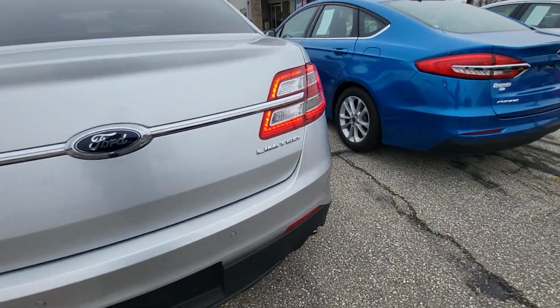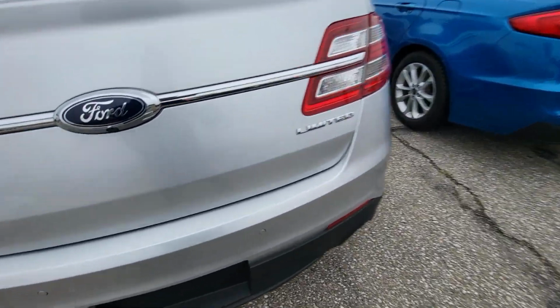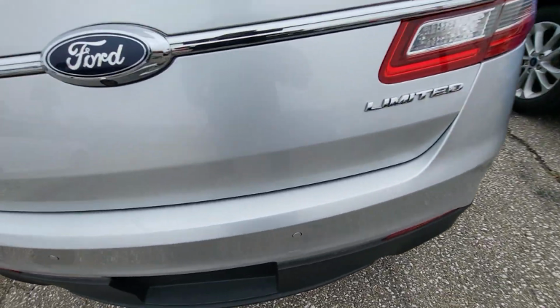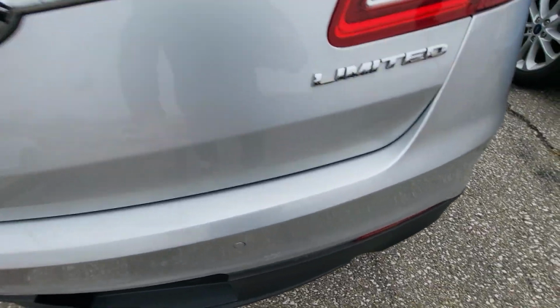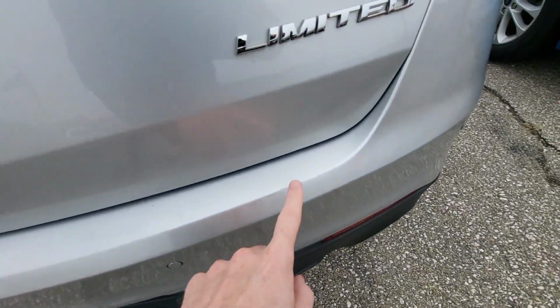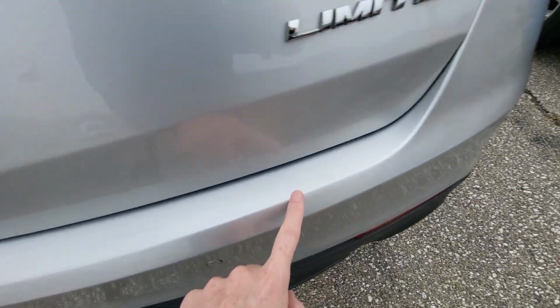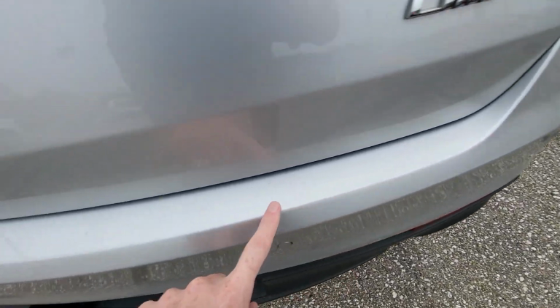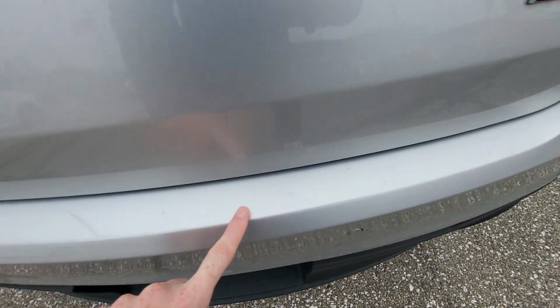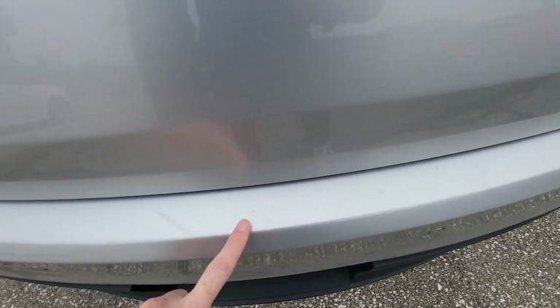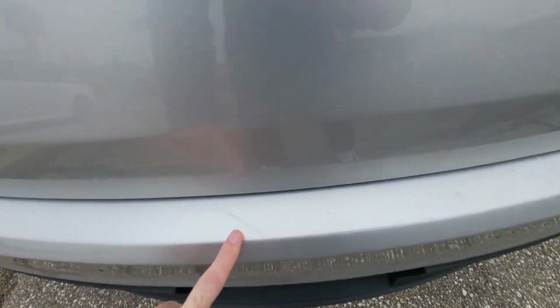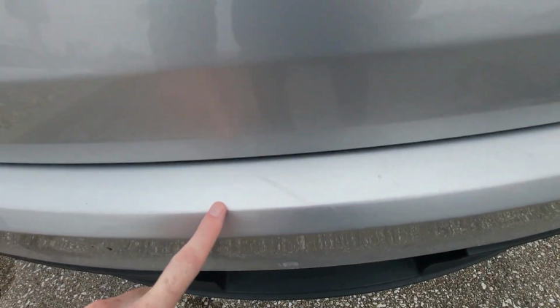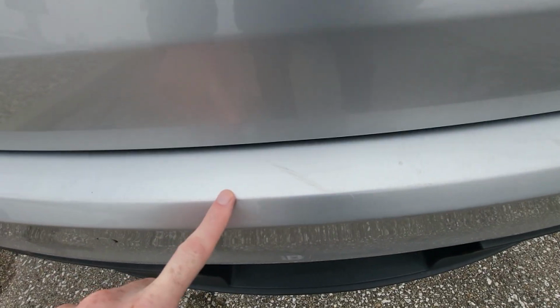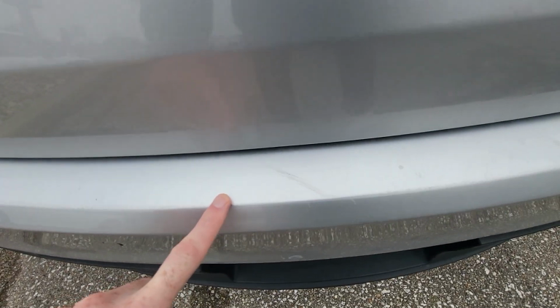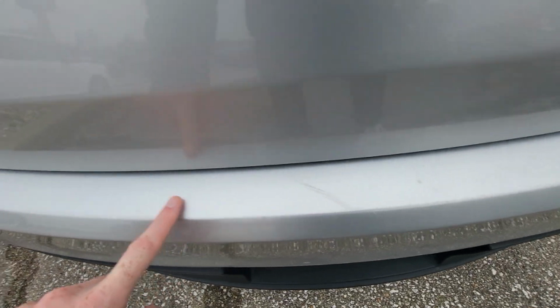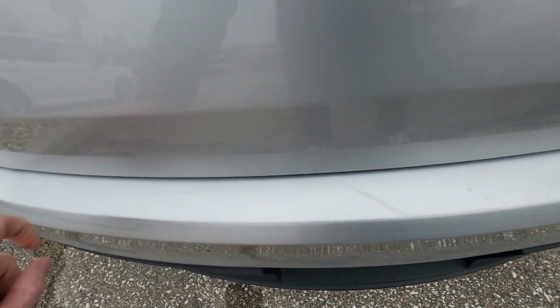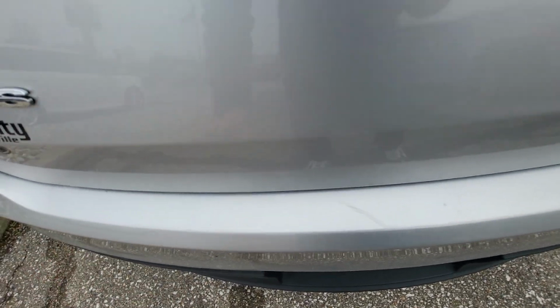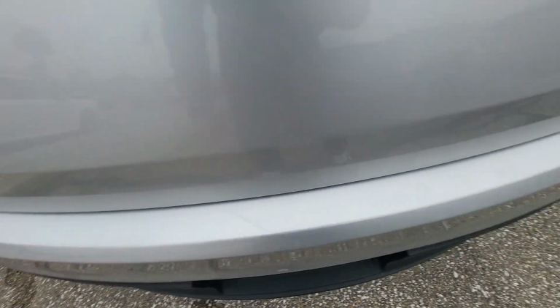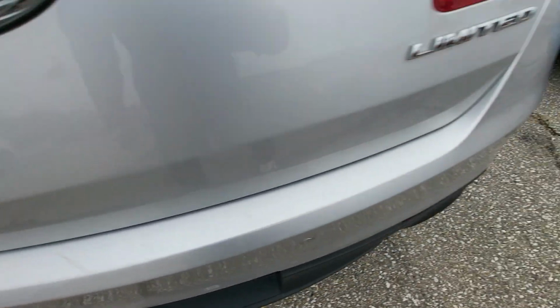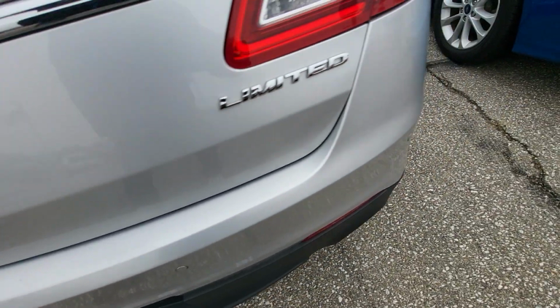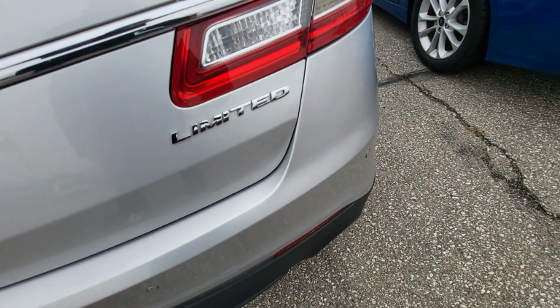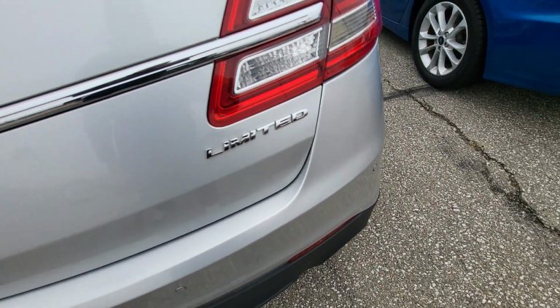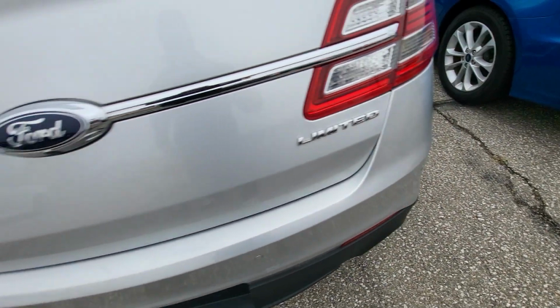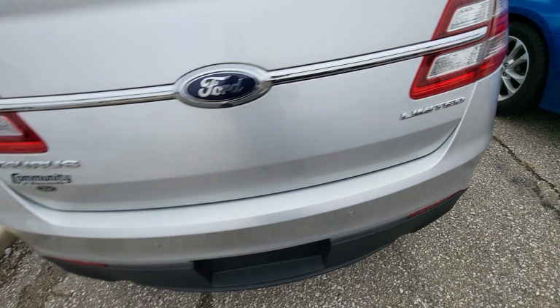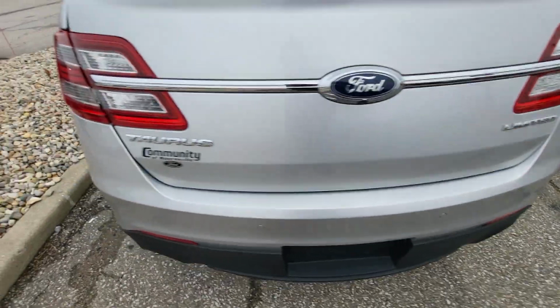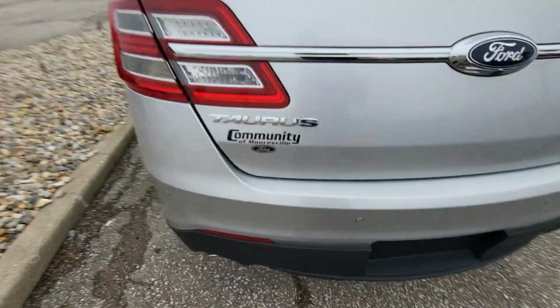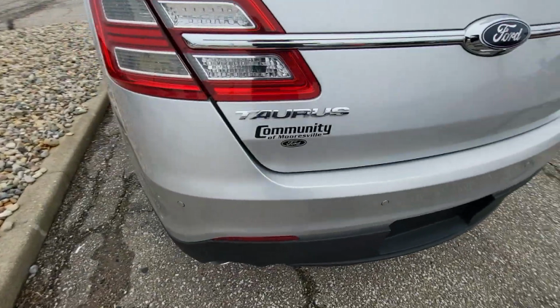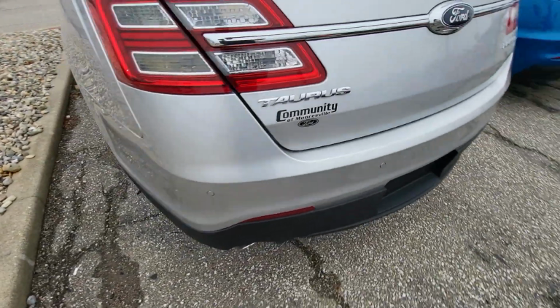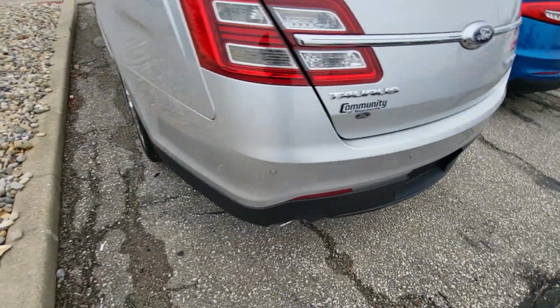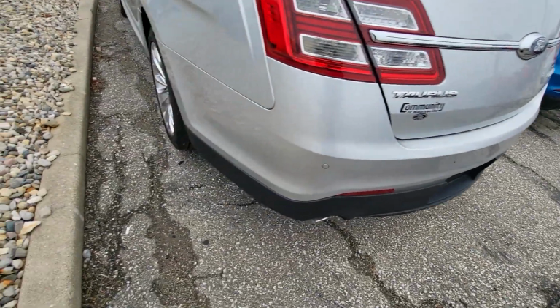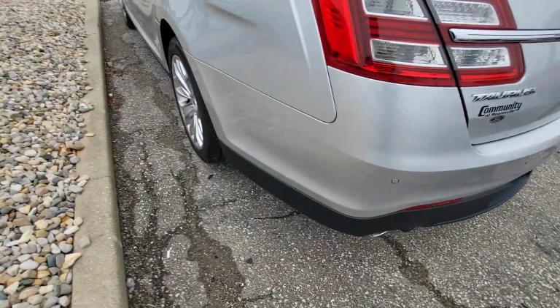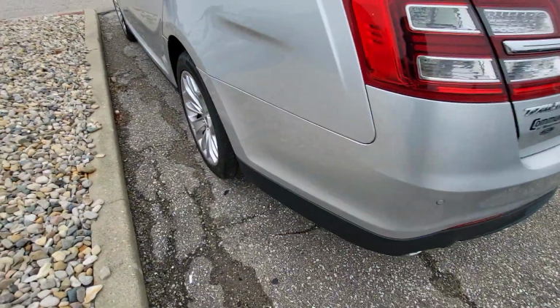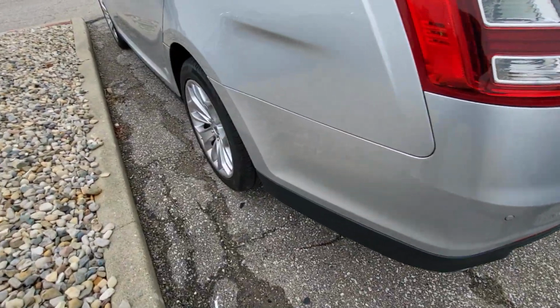On the back bumper here it's got a couple of just real light scratches. I don't know if that can show up in the video — it's a little dark out today. It does have a few little light scratches there in the back bumper.